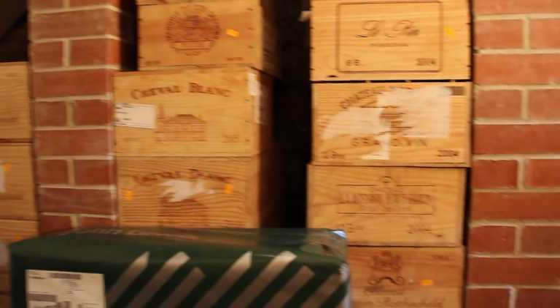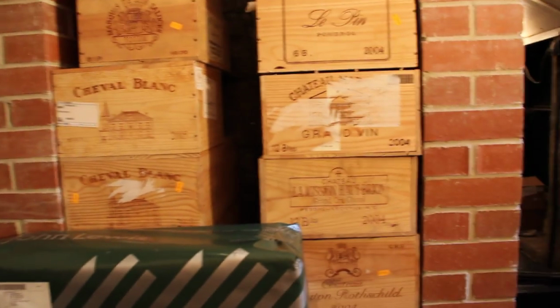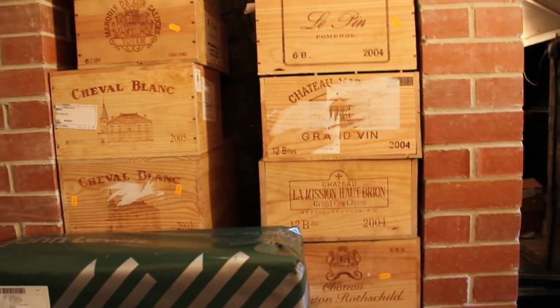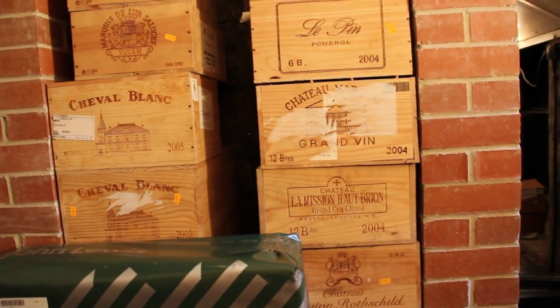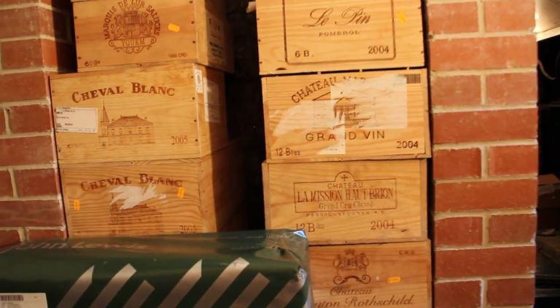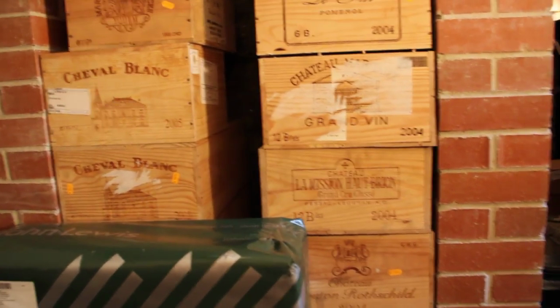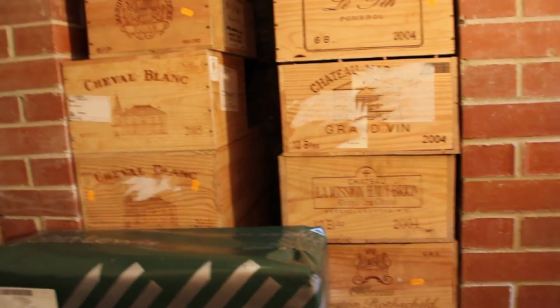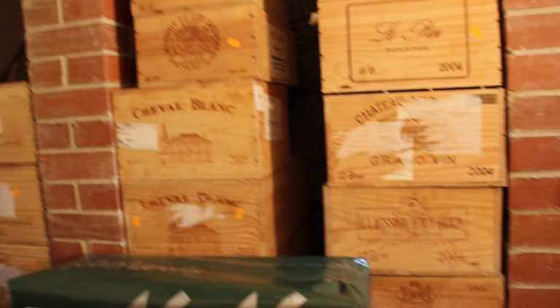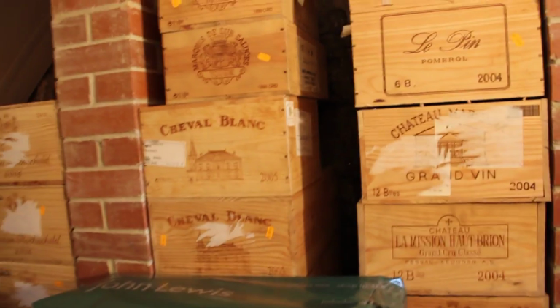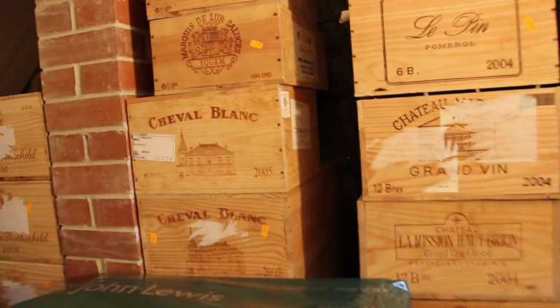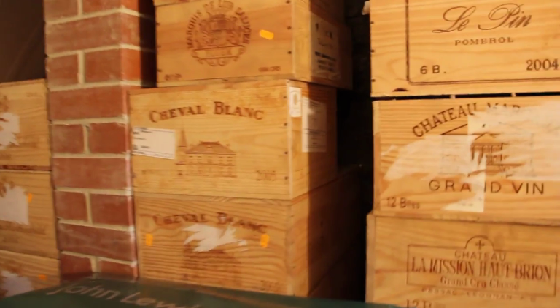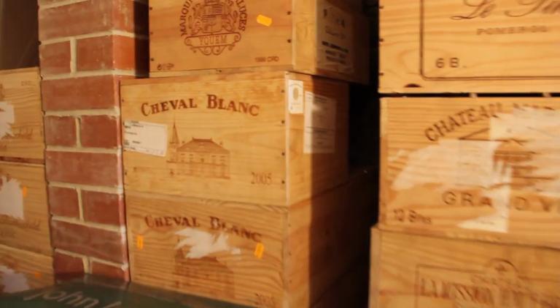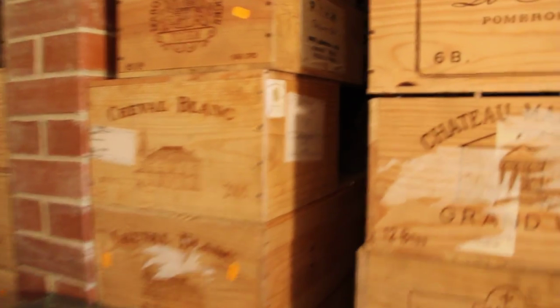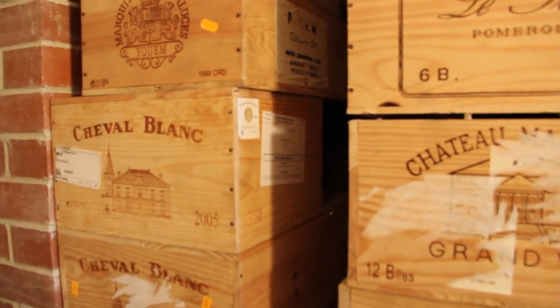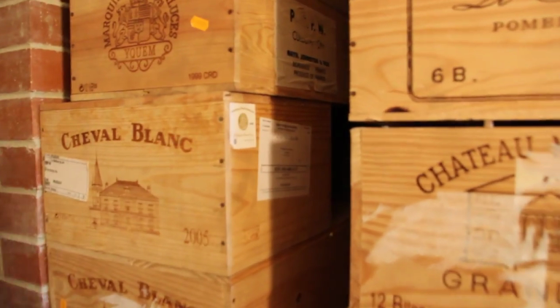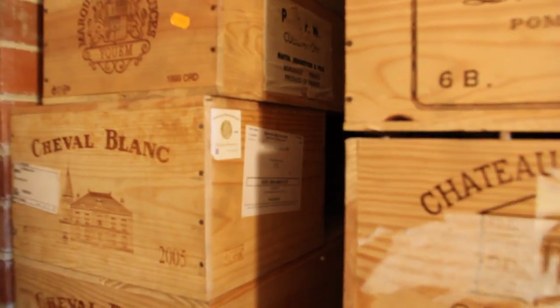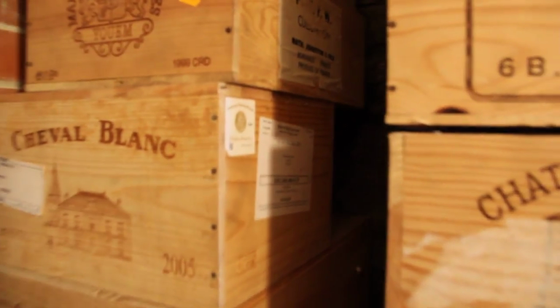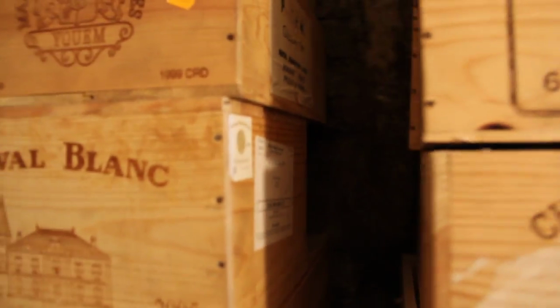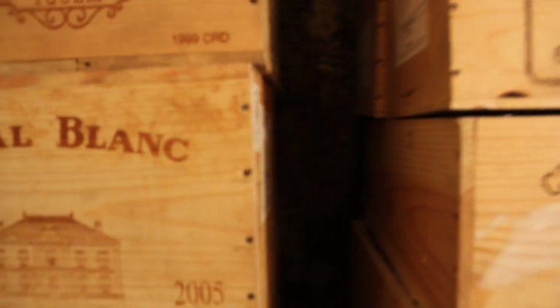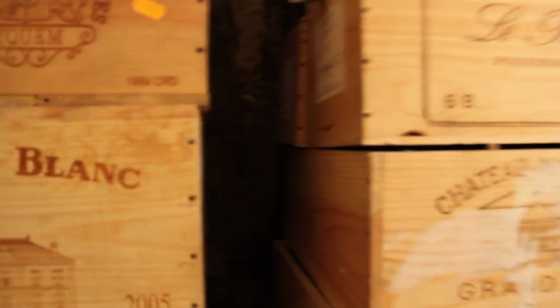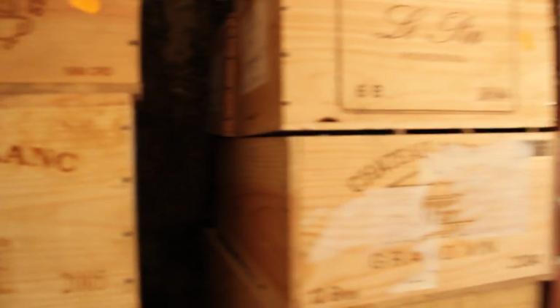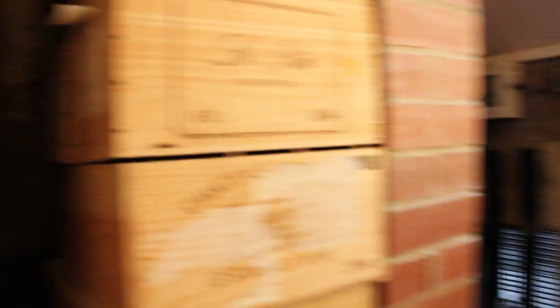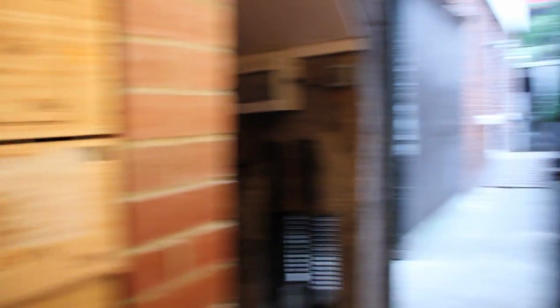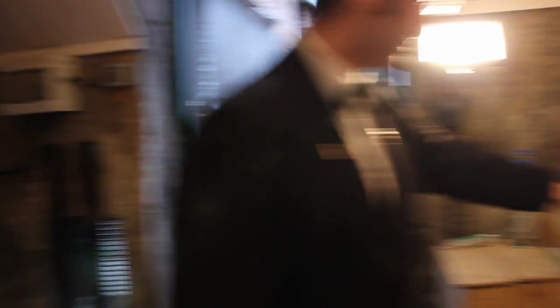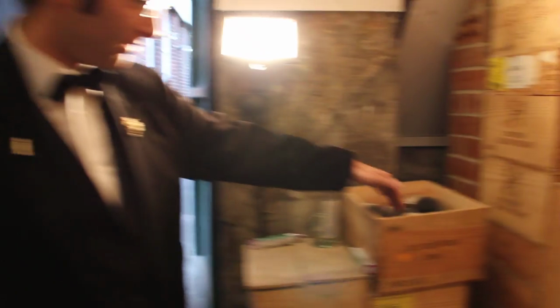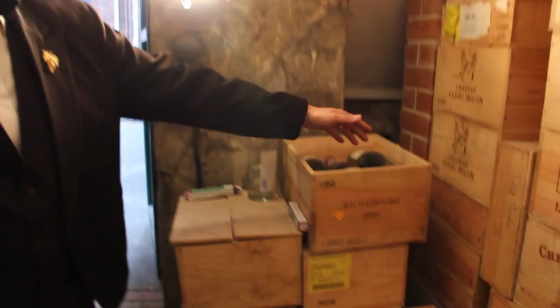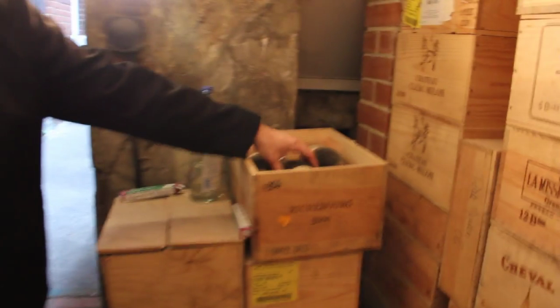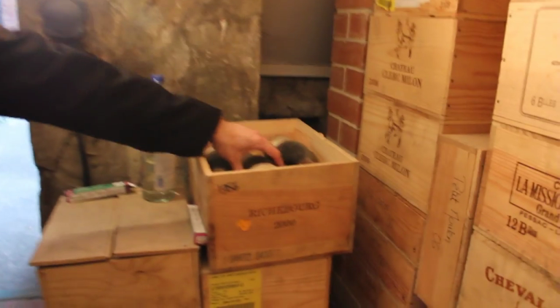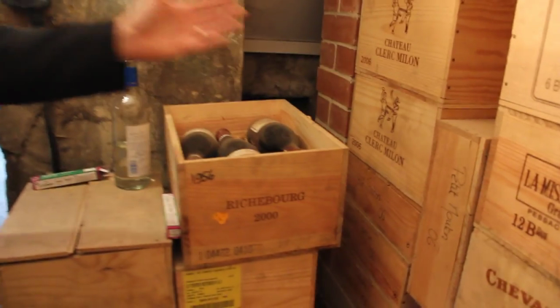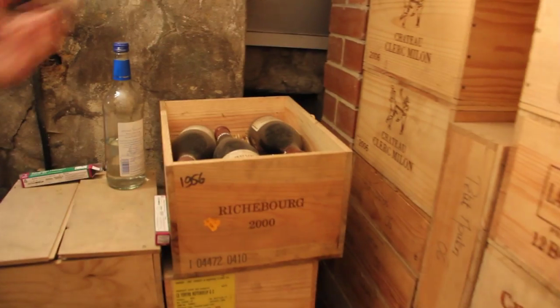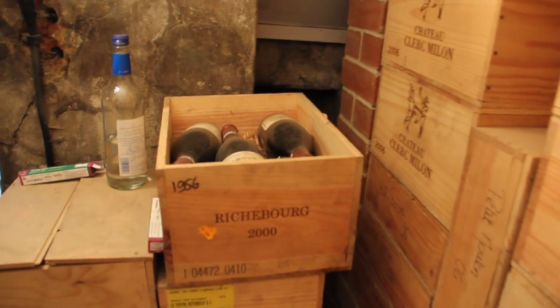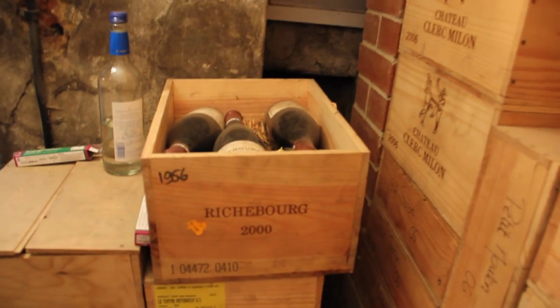We could live without ordering any wine for a few years! Some of the Domaine Romanée-Conti, some Richebourg 2000 as well.